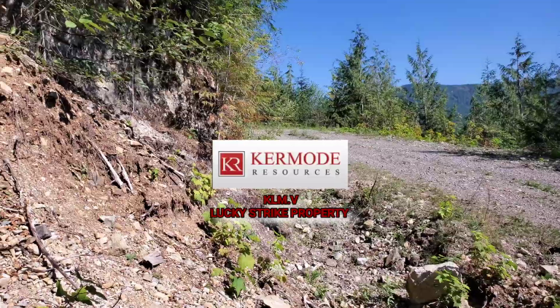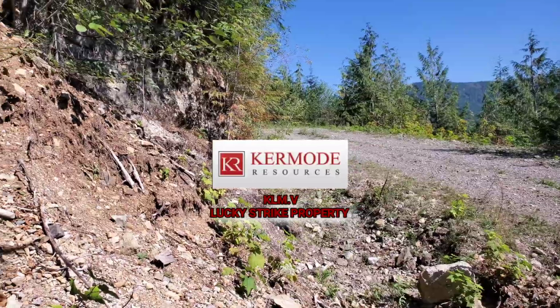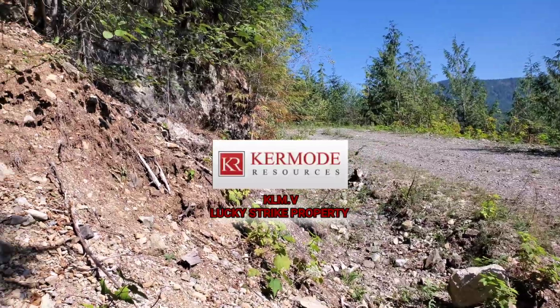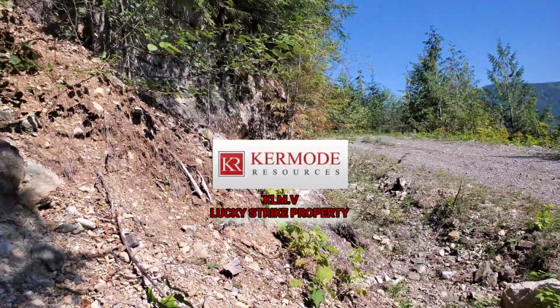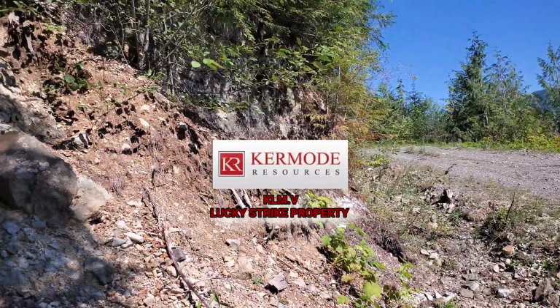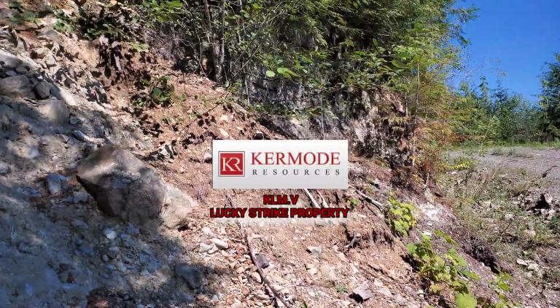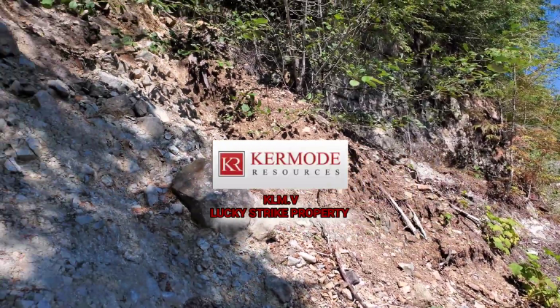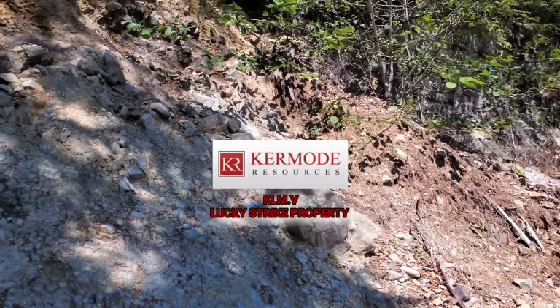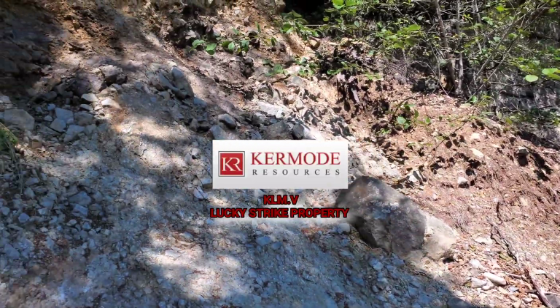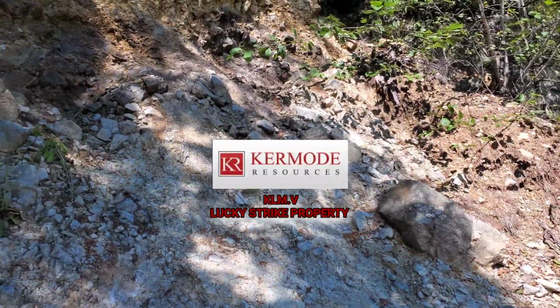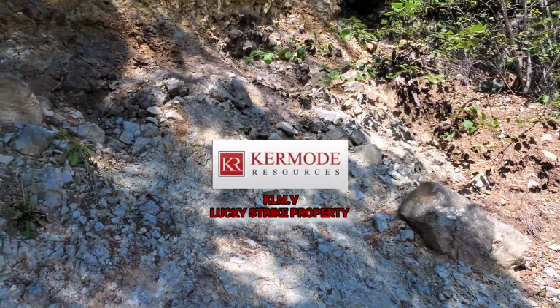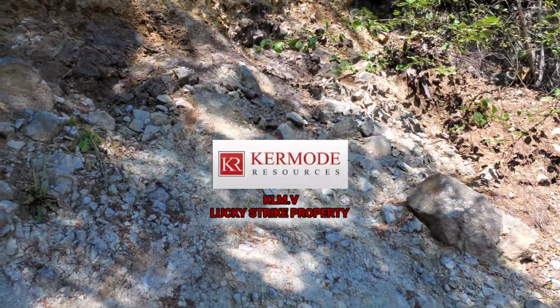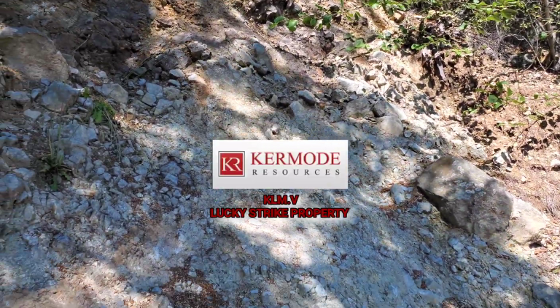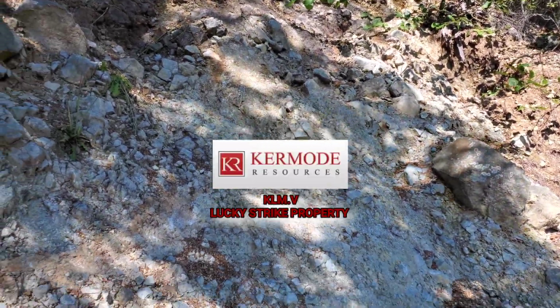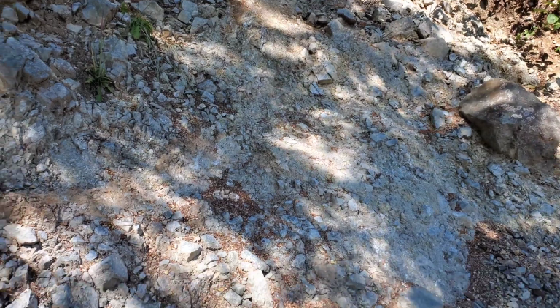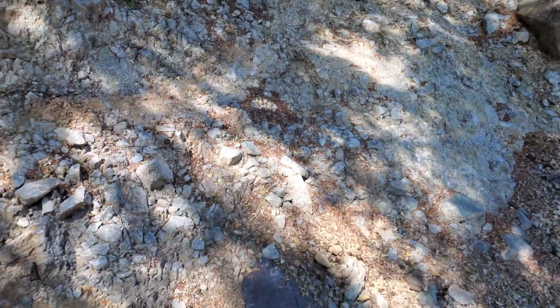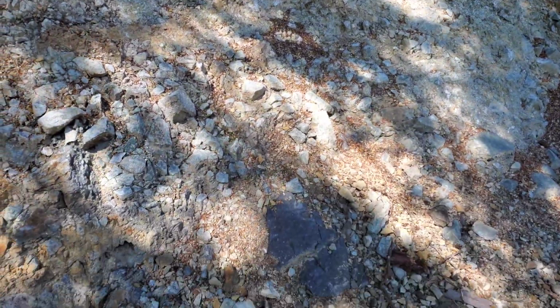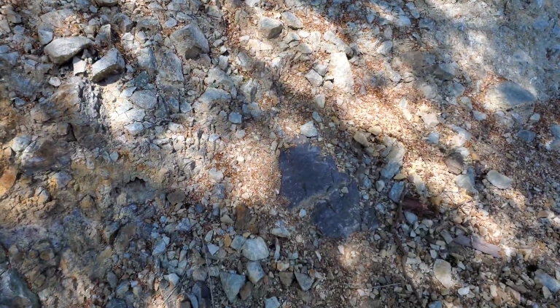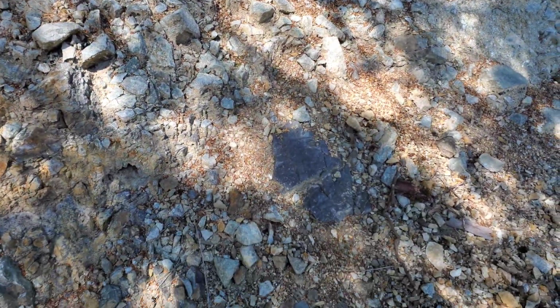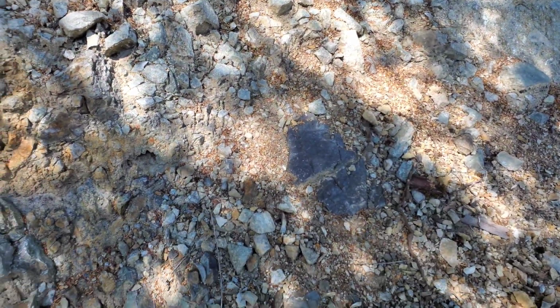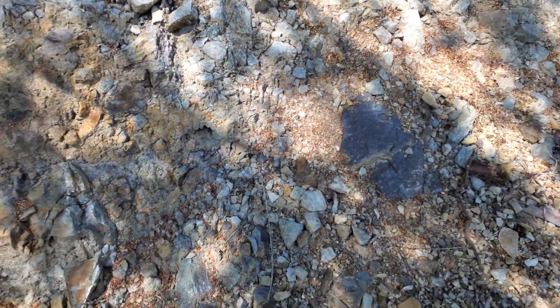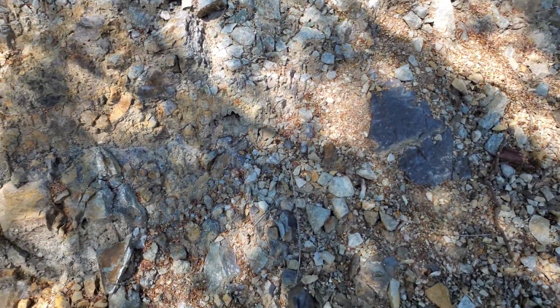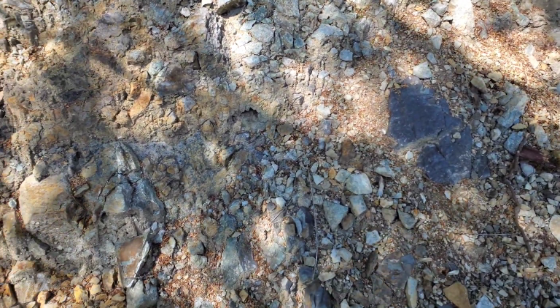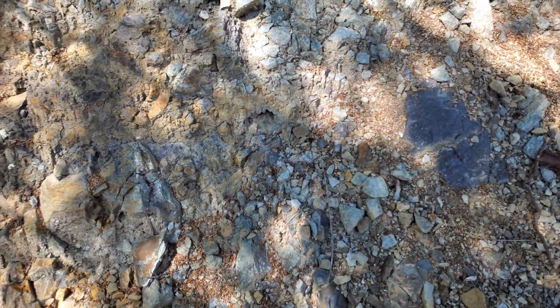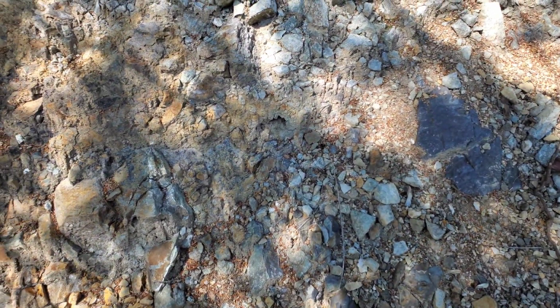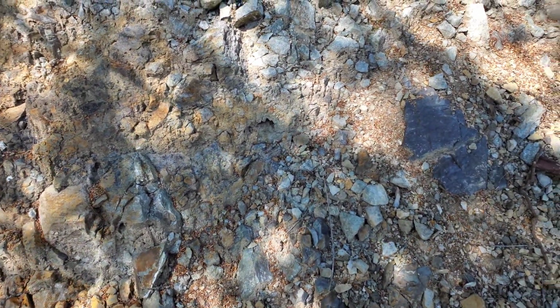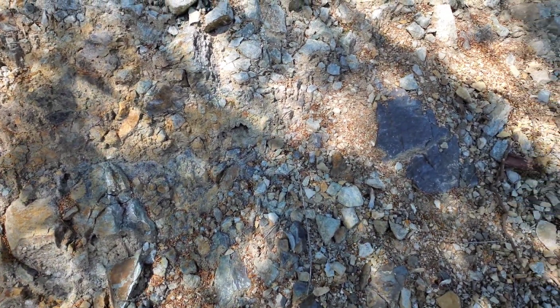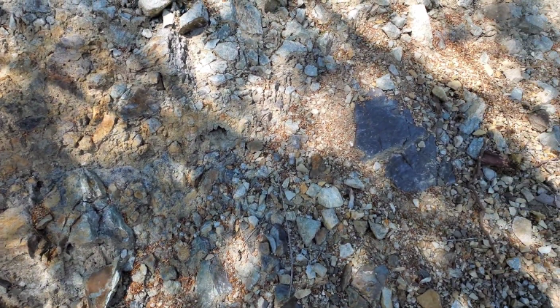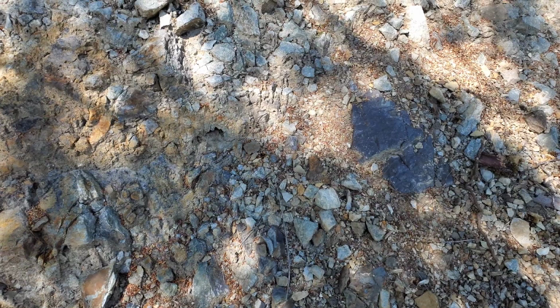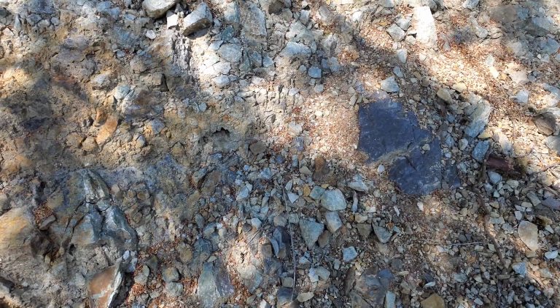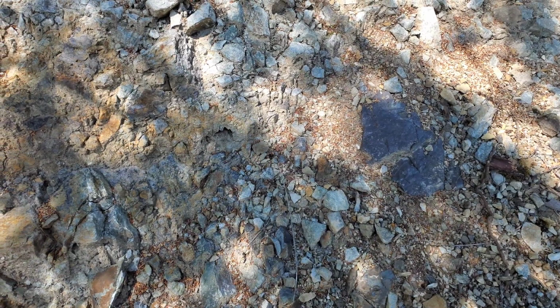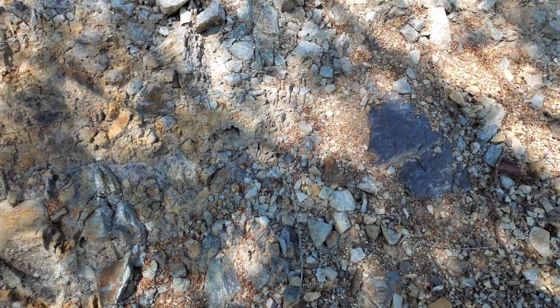We are out here on the Lucky Strike property, near a new massive calcite-pyrite showing that we found about a month, month and a half ago.